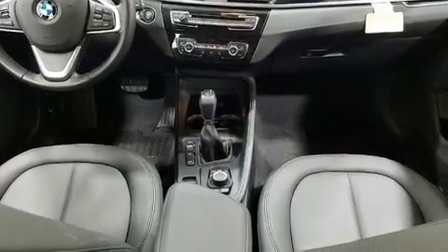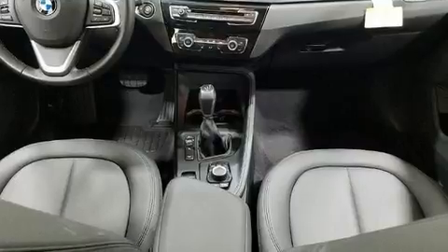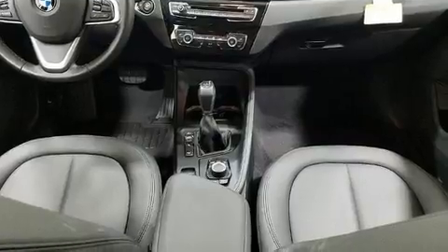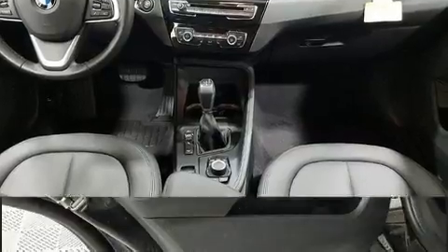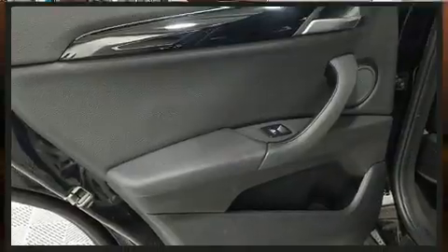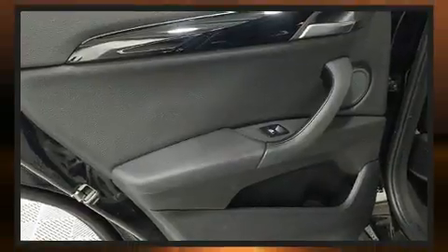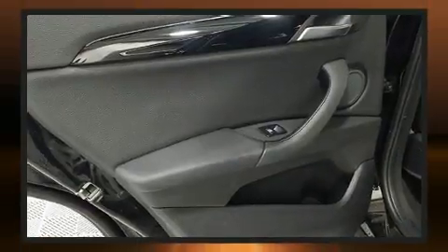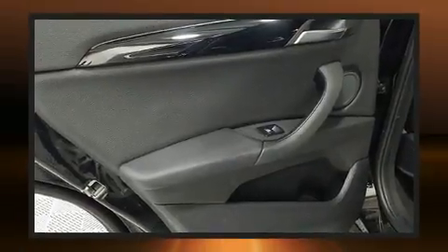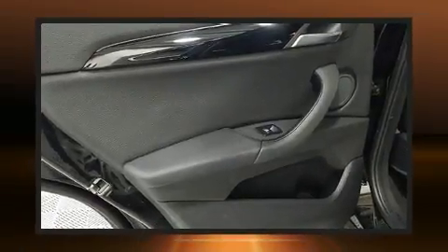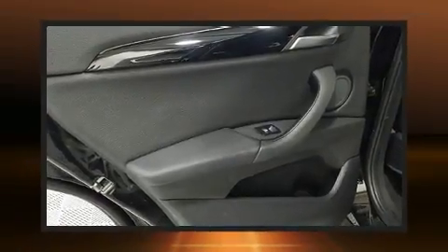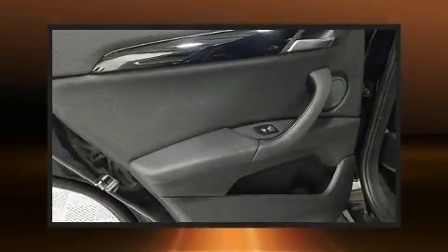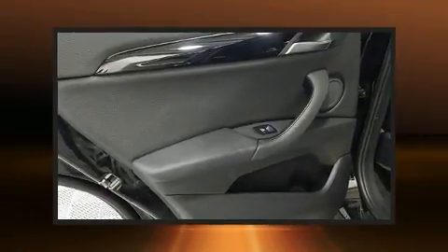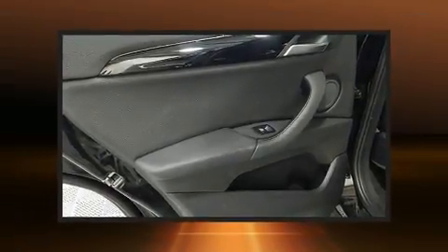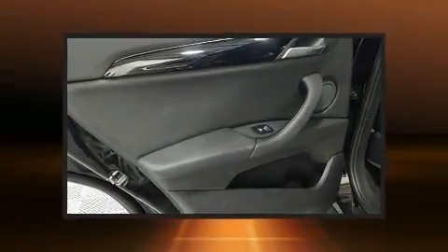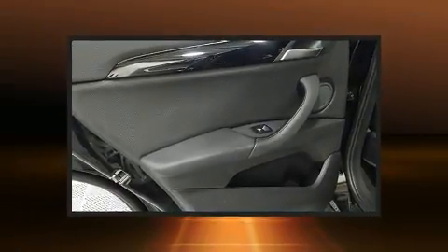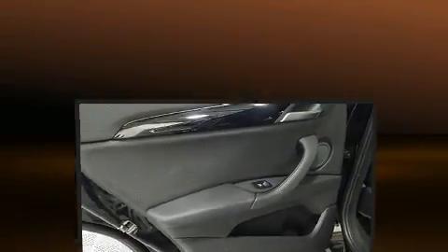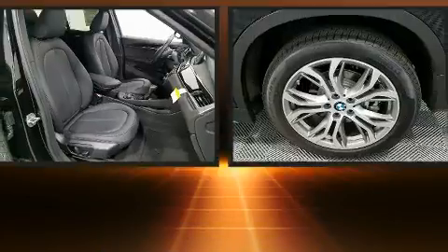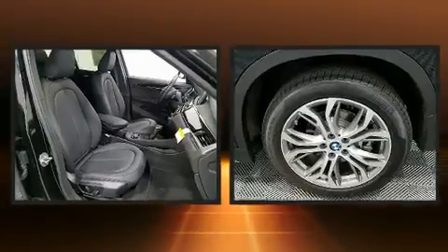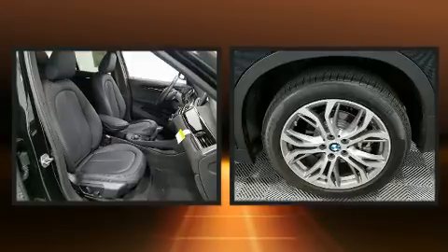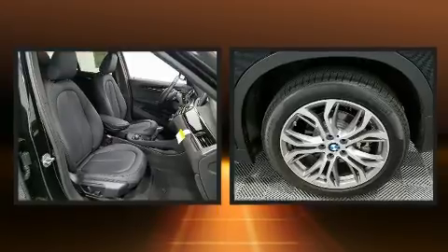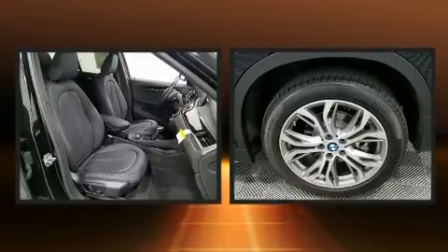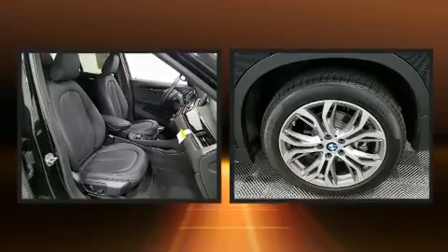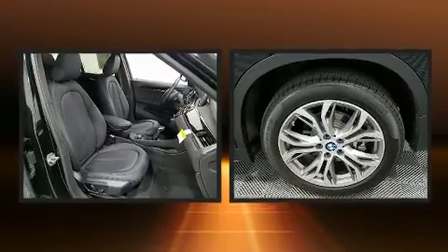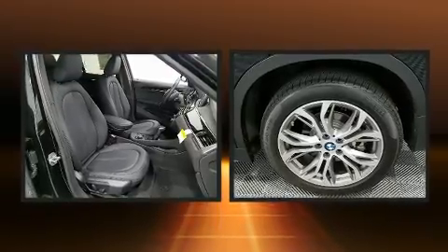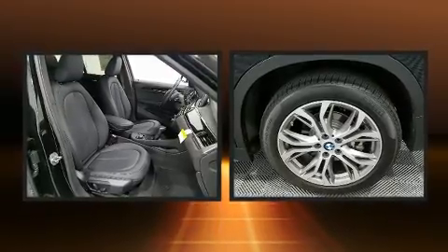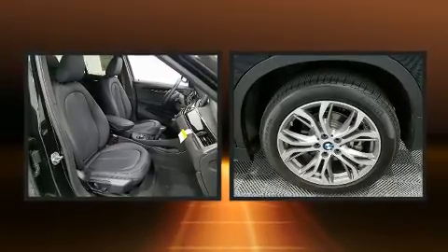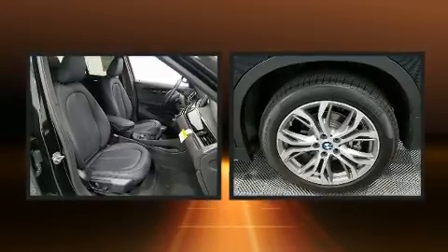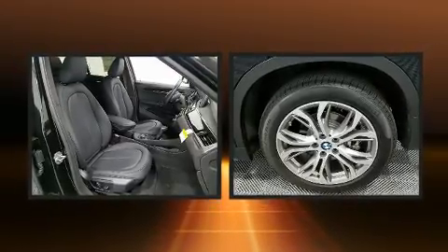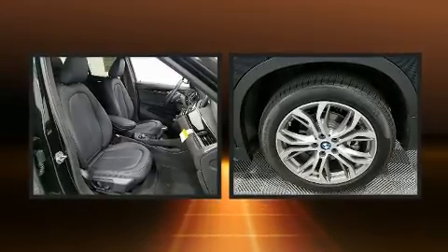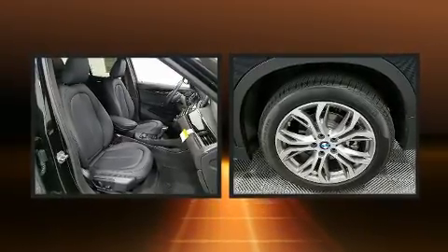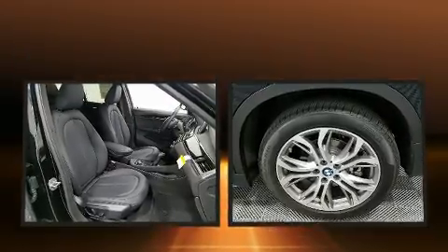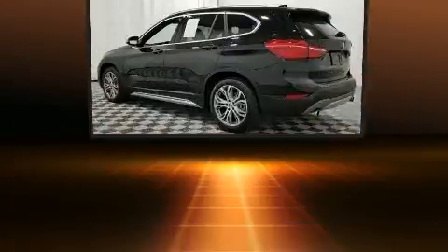BMW prioritized practicality, efficiency, and style by including a trip computer, heated seats, a power rear cargo door, and more.